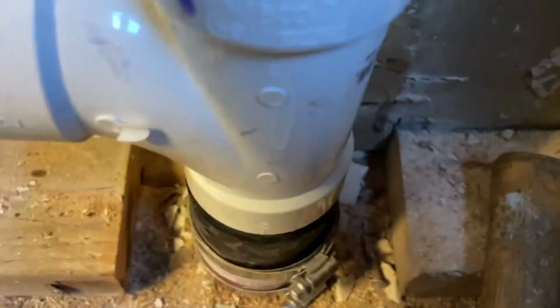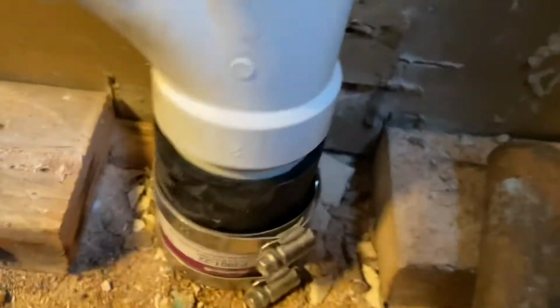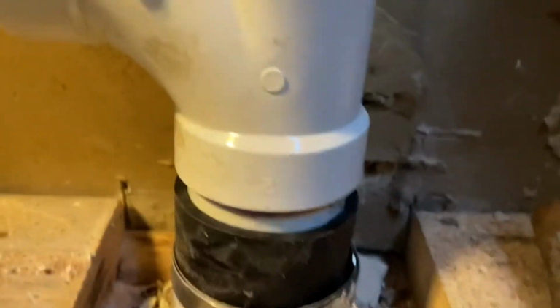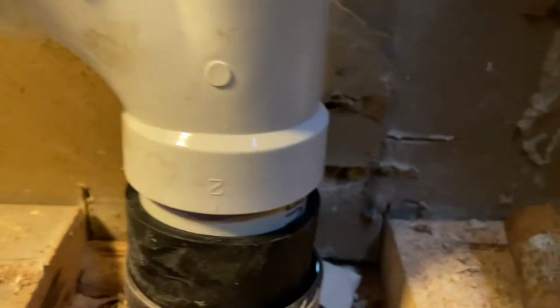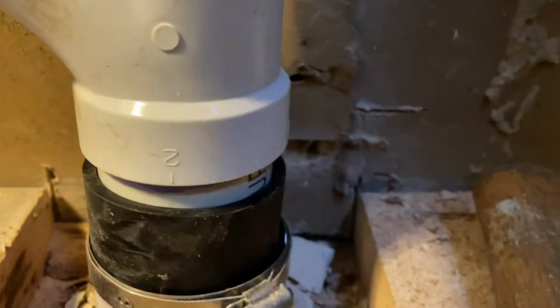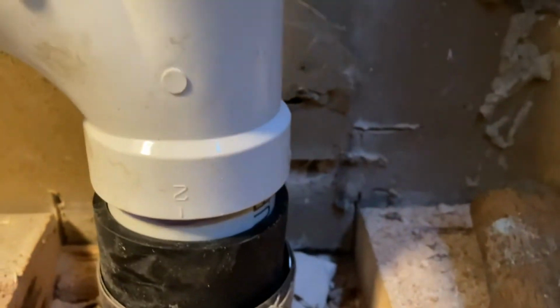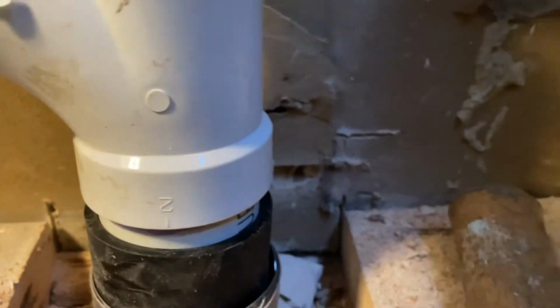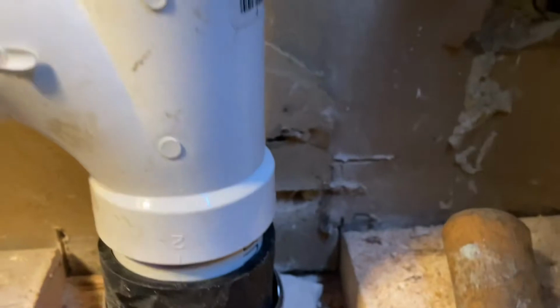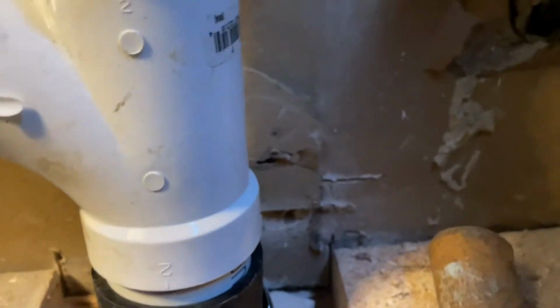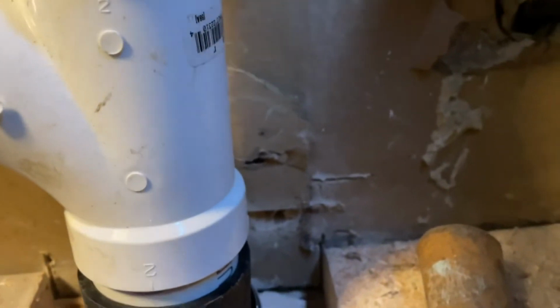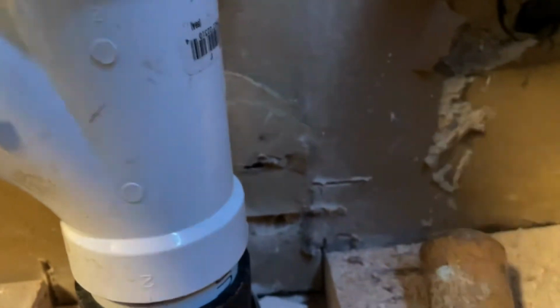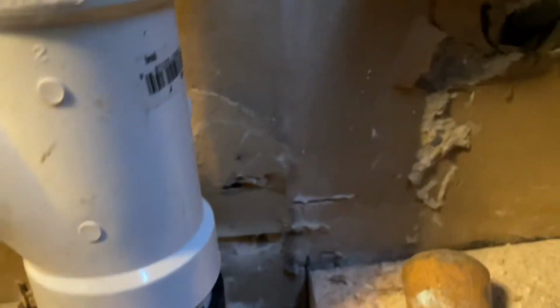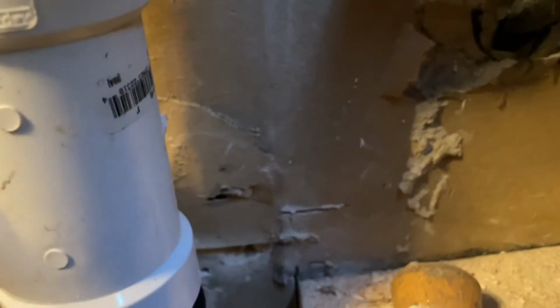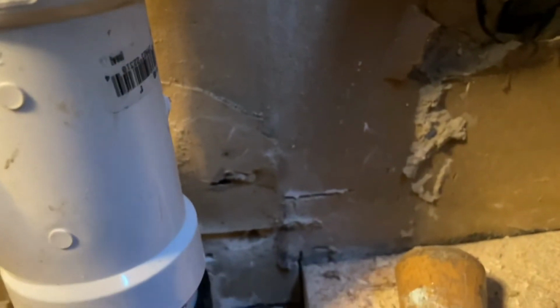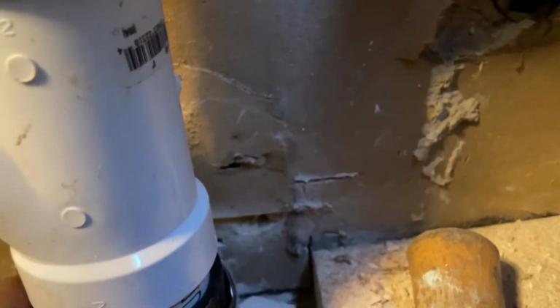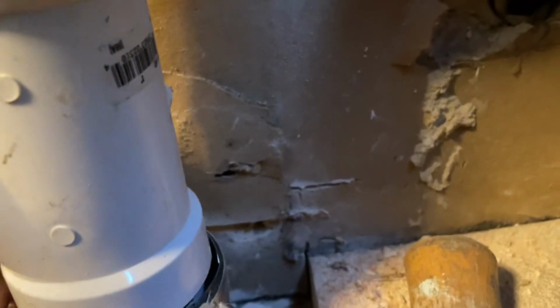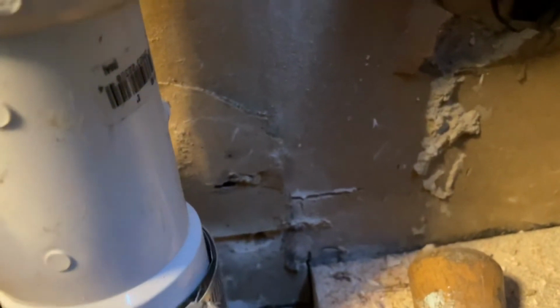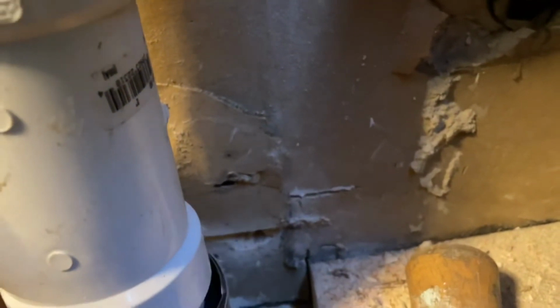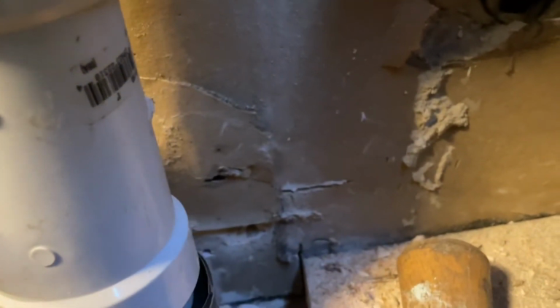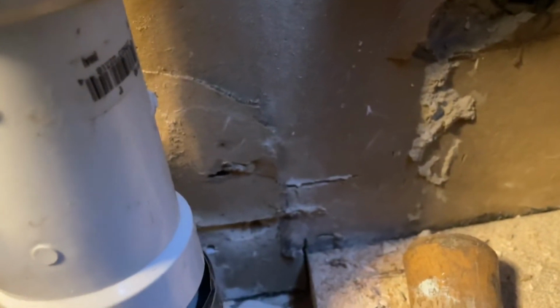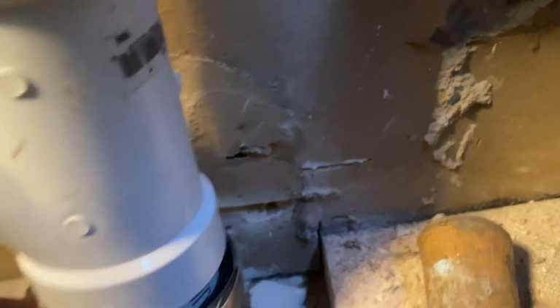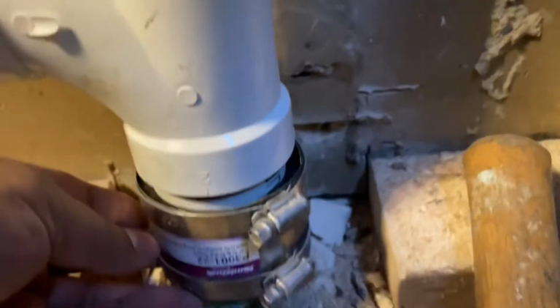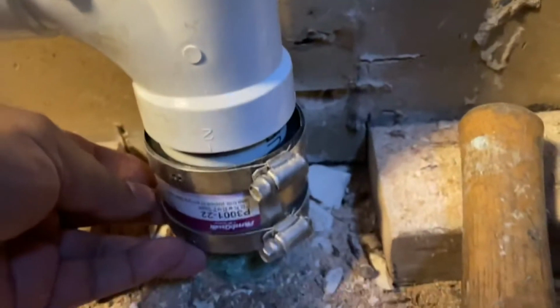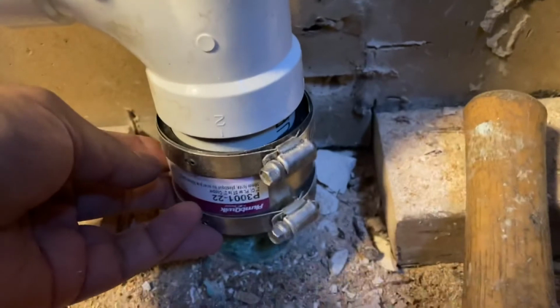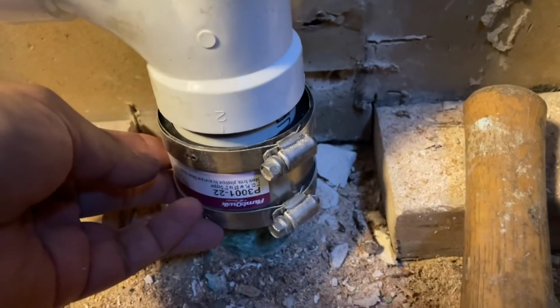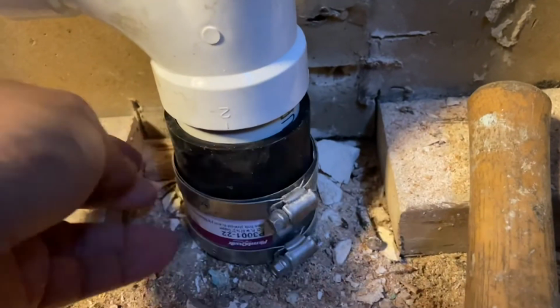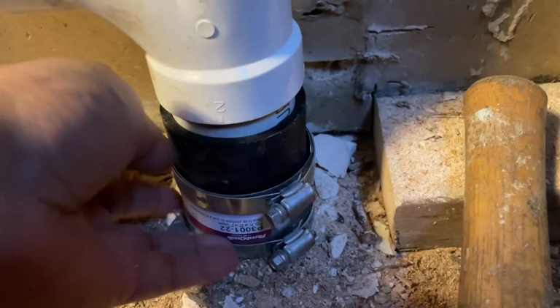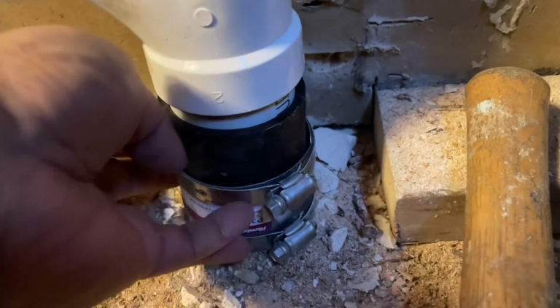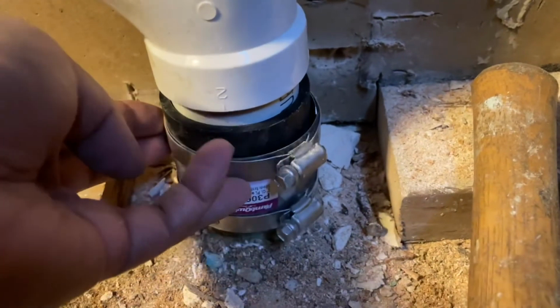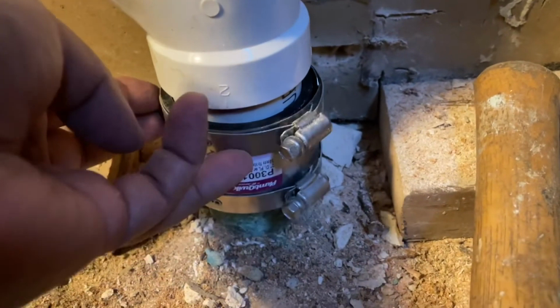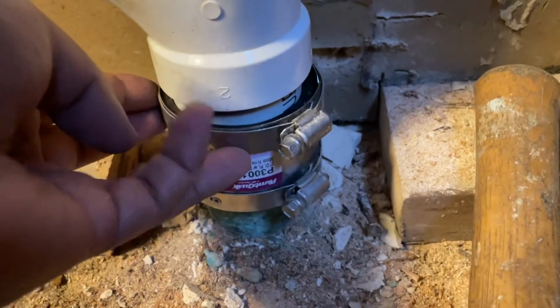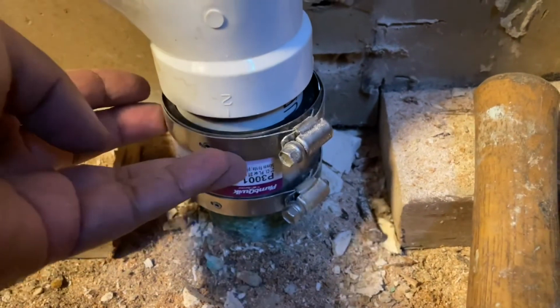So it's a special coupling — your Home Depot or Lowe's might have this. It has saved me so much time. I don't have to remove the copper; I just connect it and do what I need to do with the PVC.